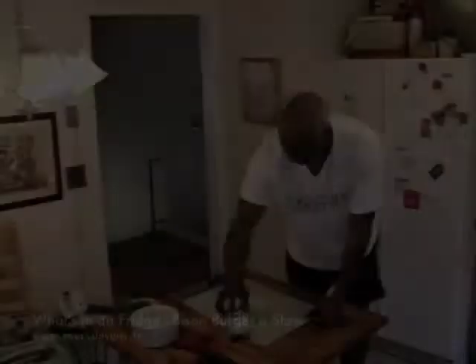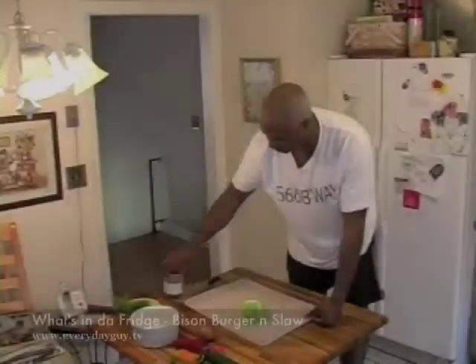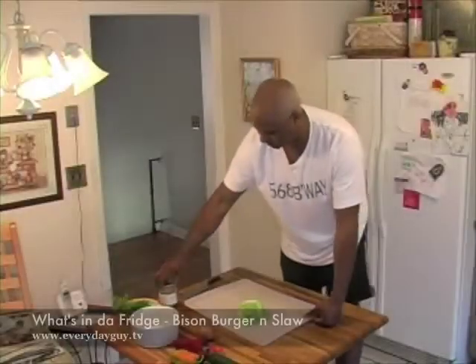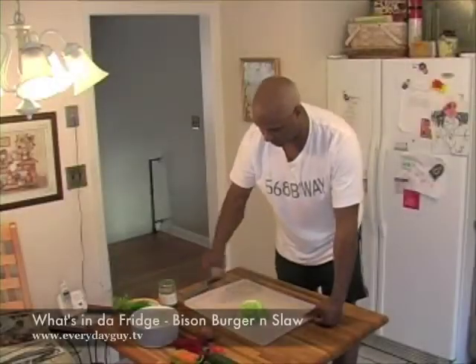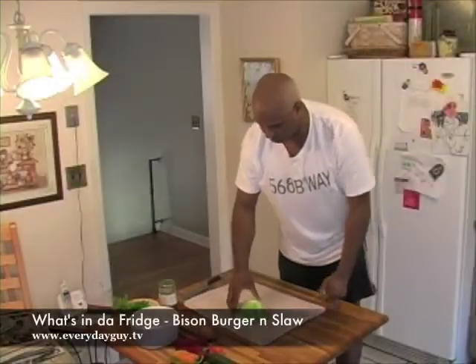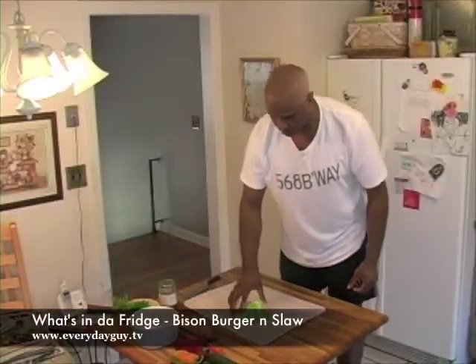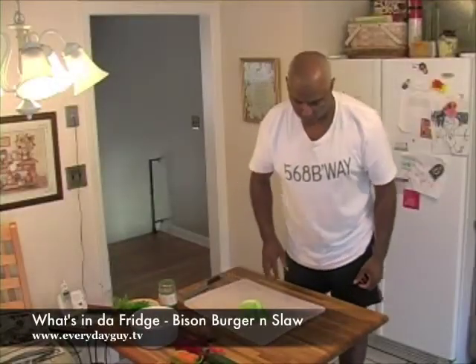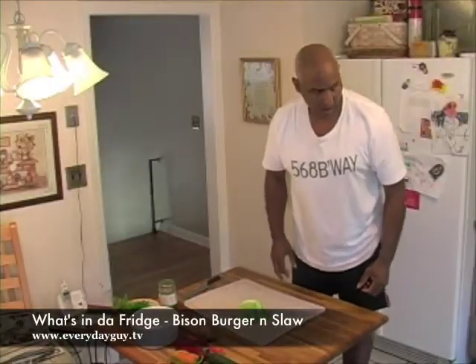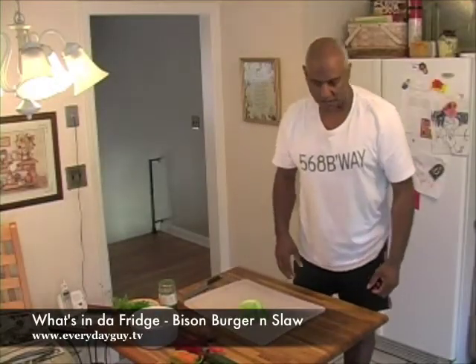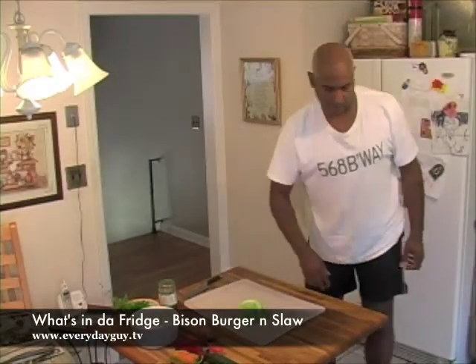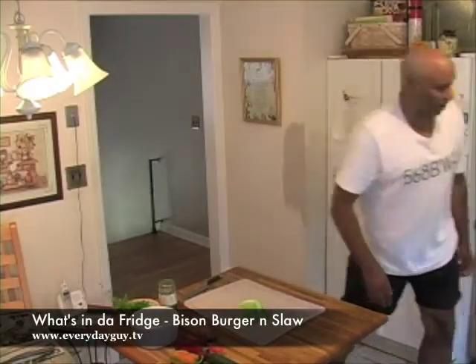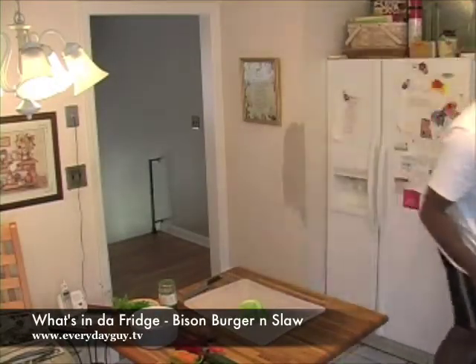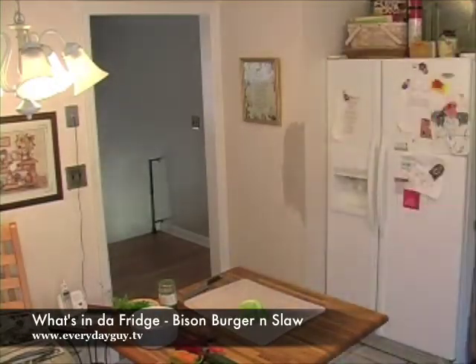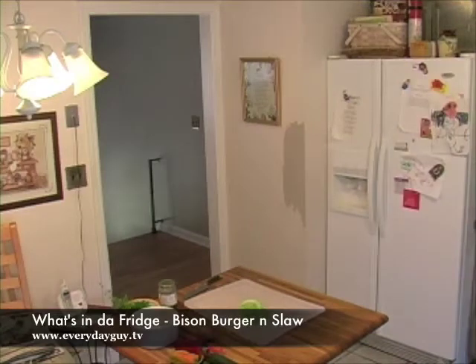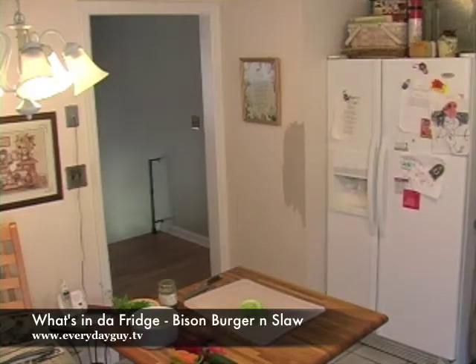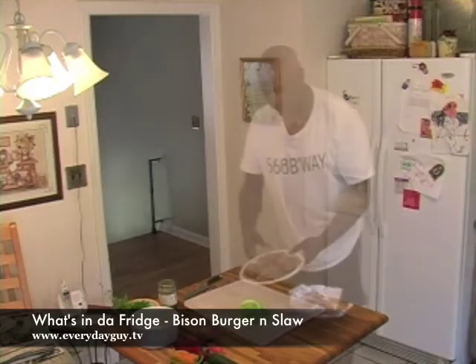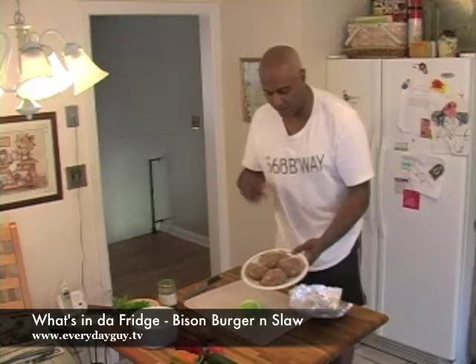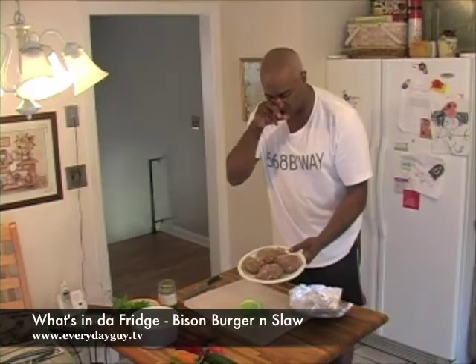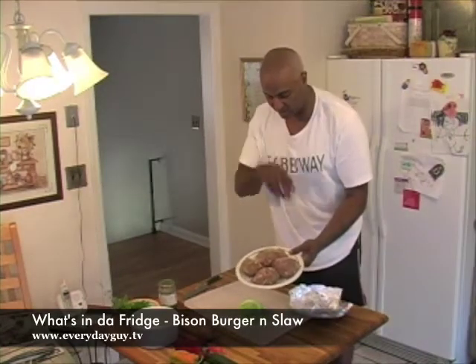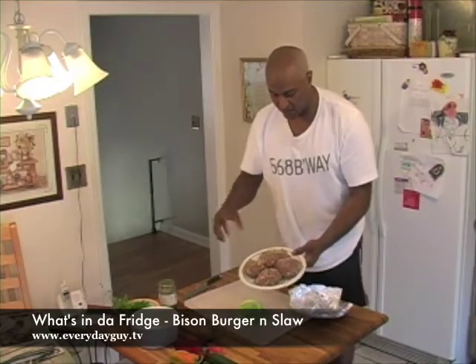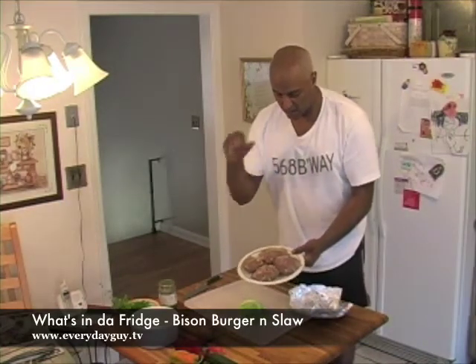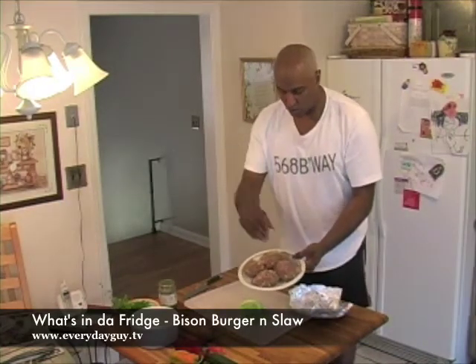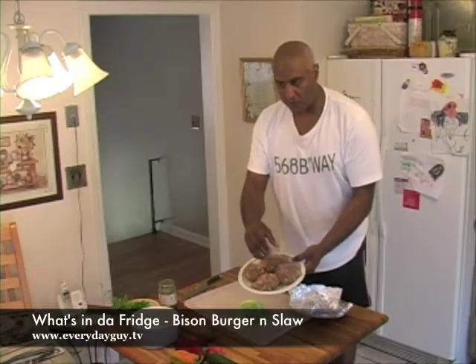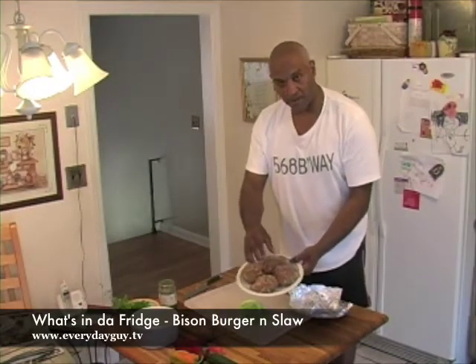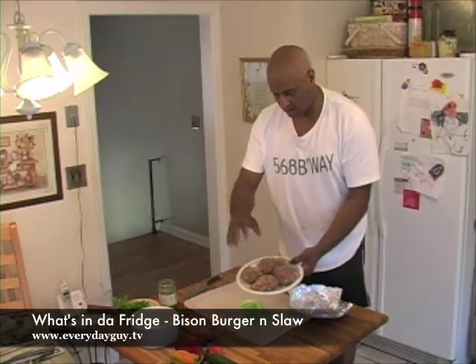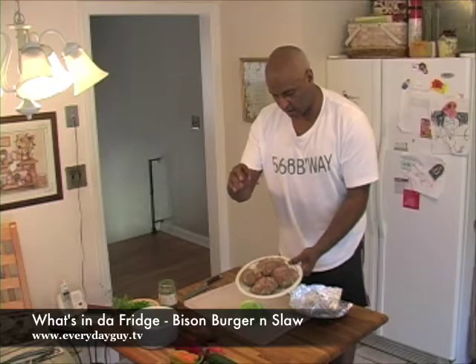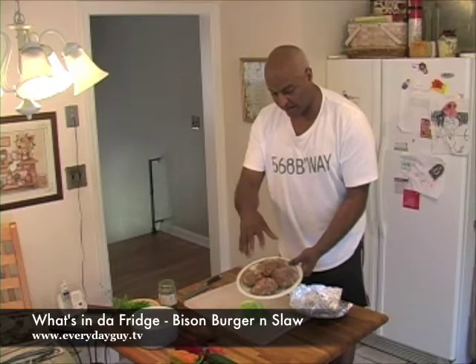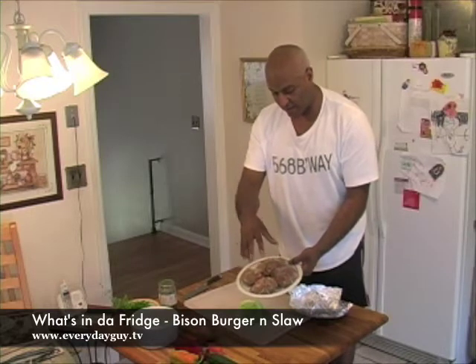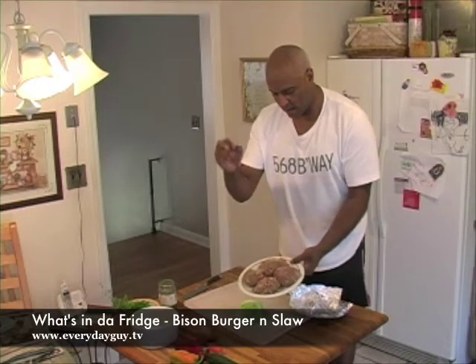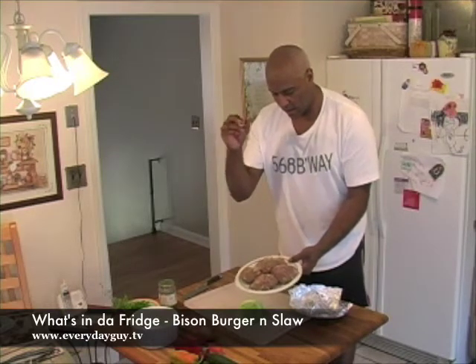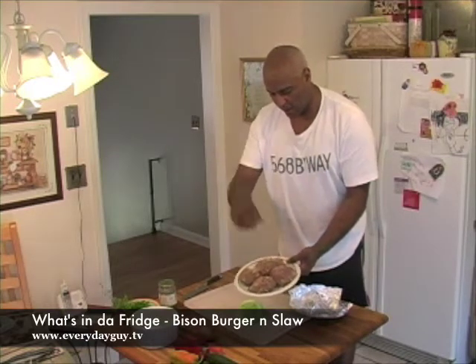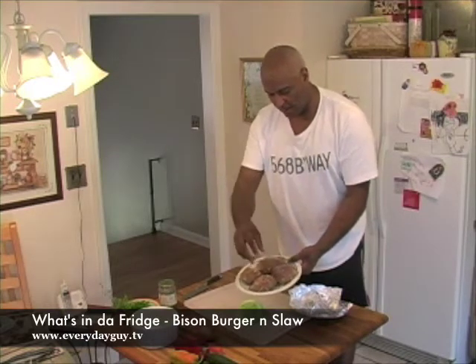I like to grill this summertime, so we're going to grill. I've got some hamburgers that we've already made here. Basically what this is, is two part bison, bison meat, one part beef.